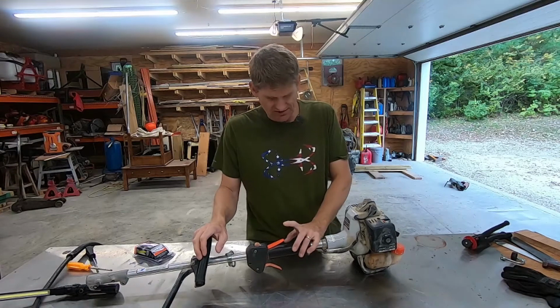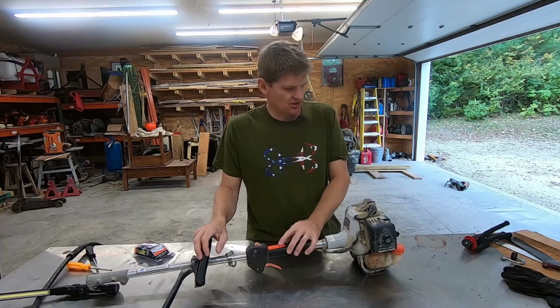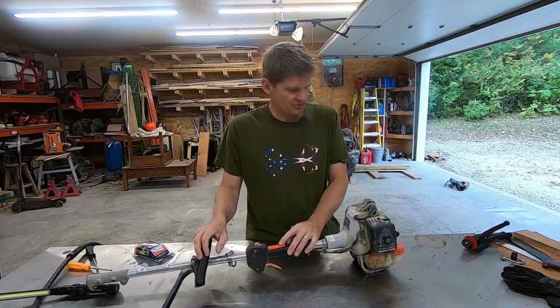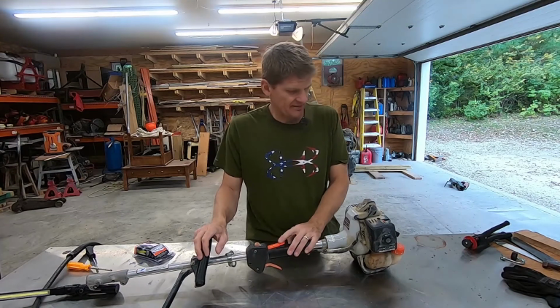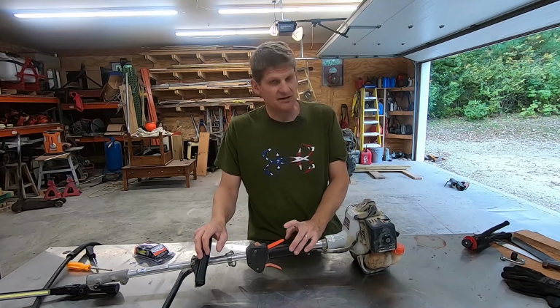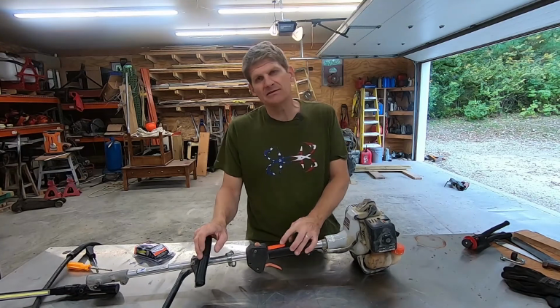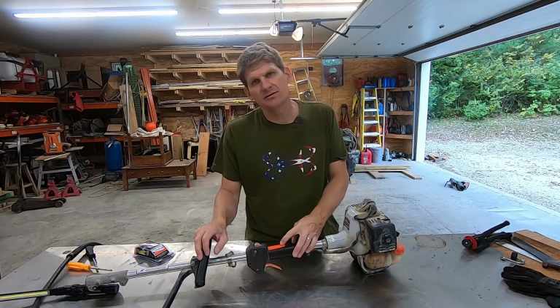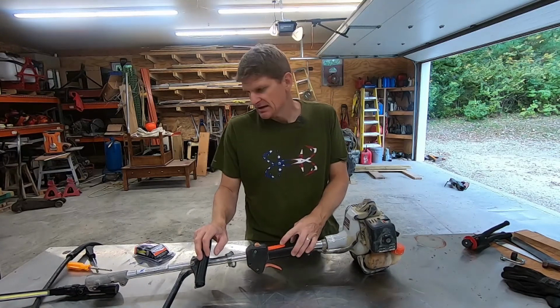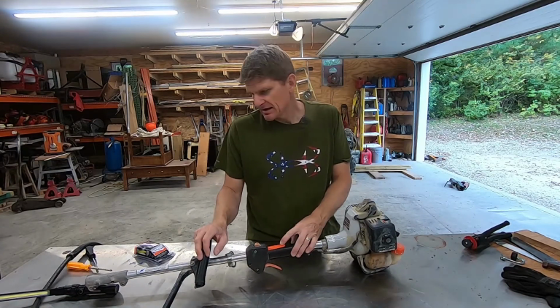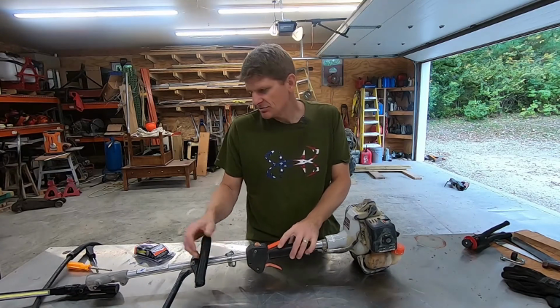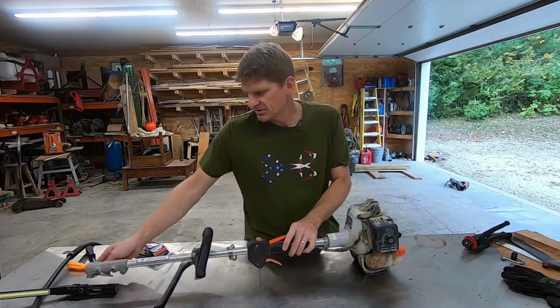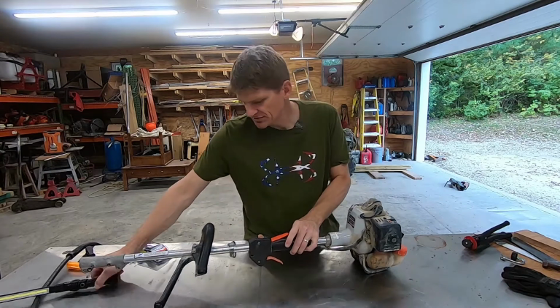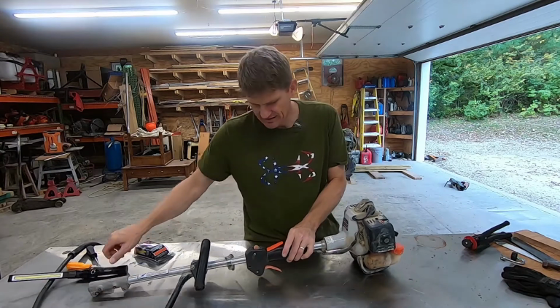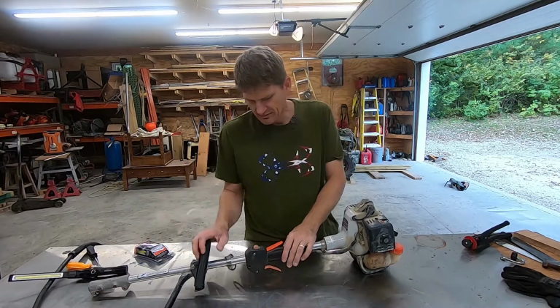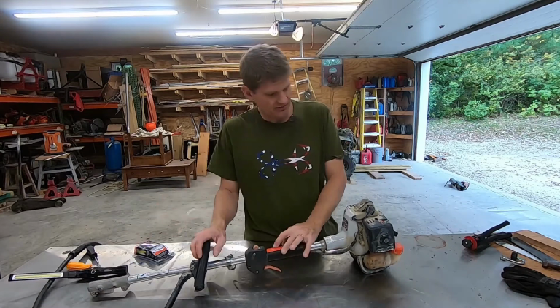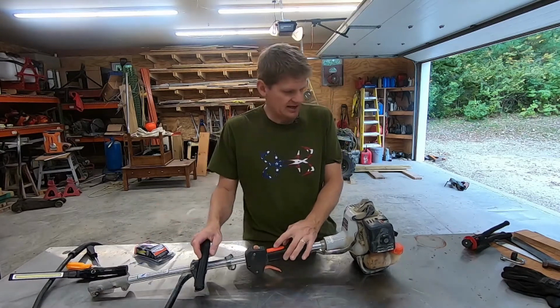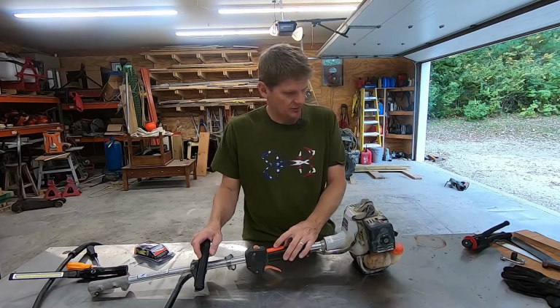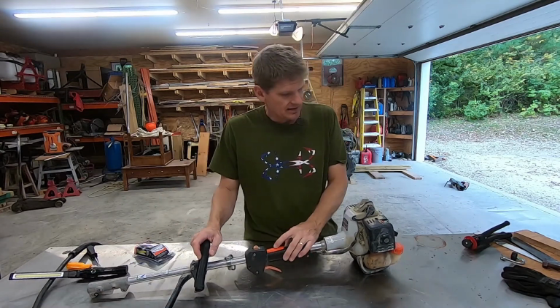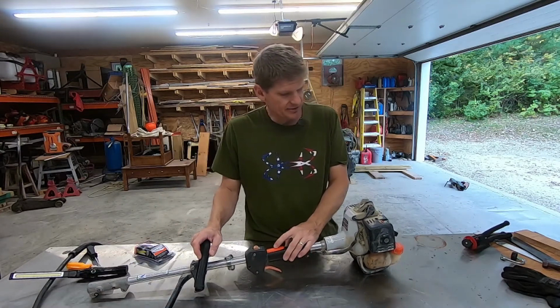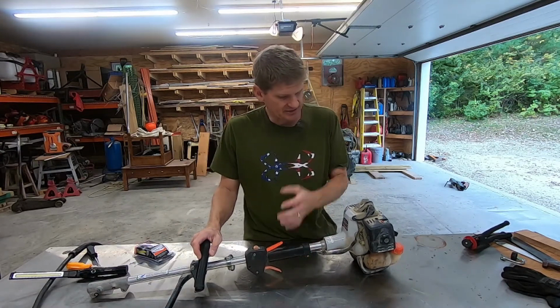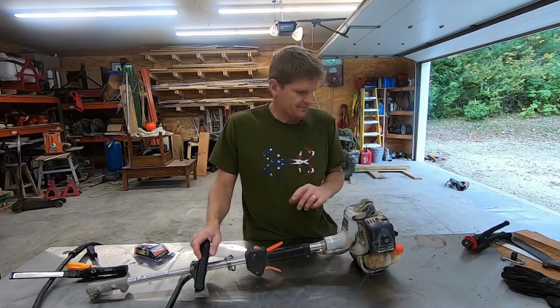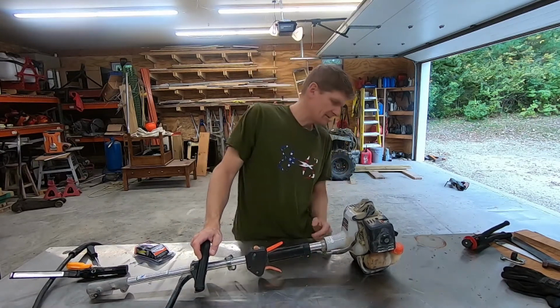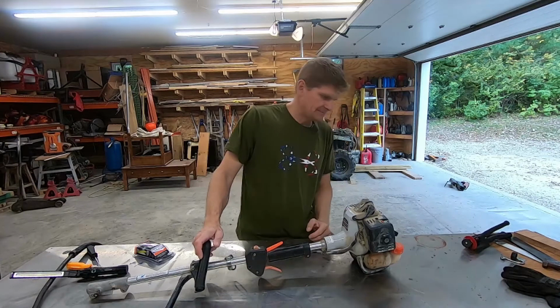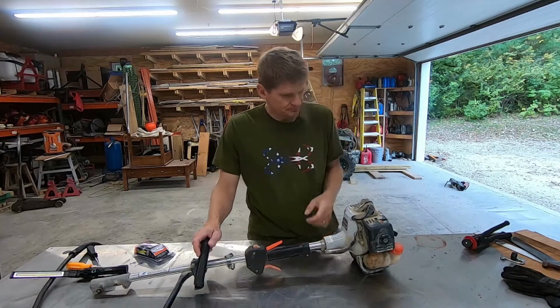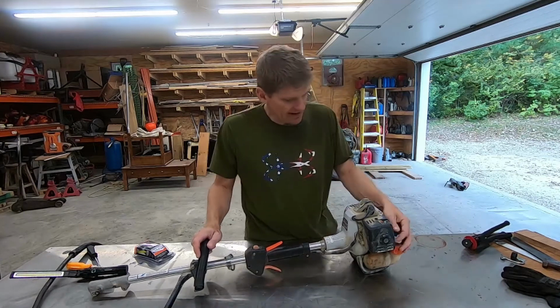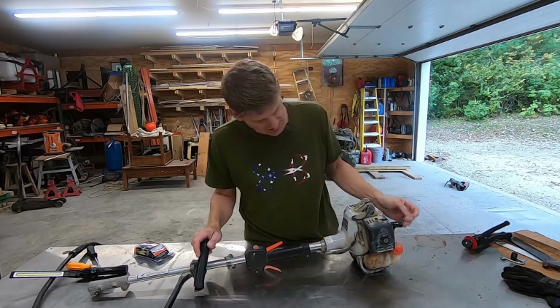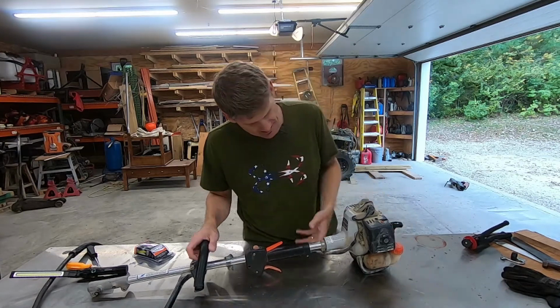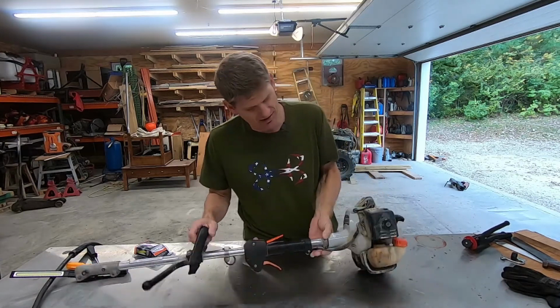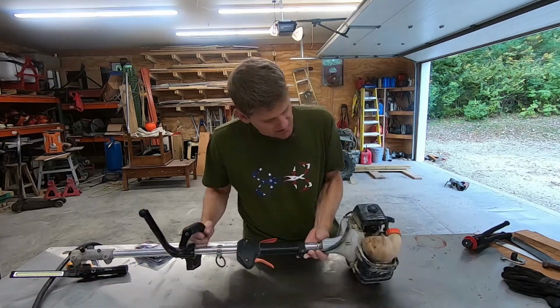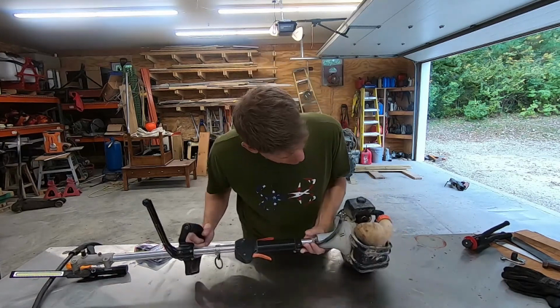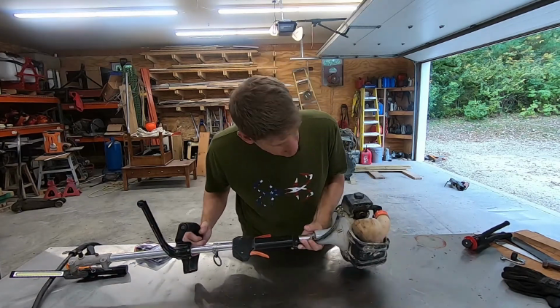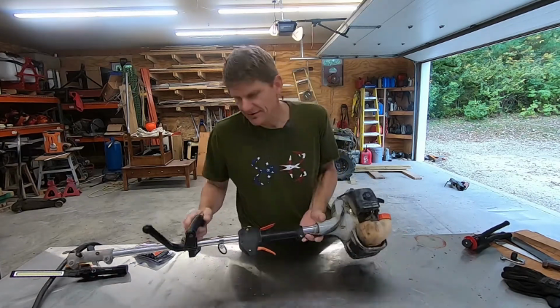Trusty old machine. I've had this thing for 13 years and I have used and abused it. I've got a bunch of different attachments for it and I use it all the time. But I actually started last year having a problem with it.